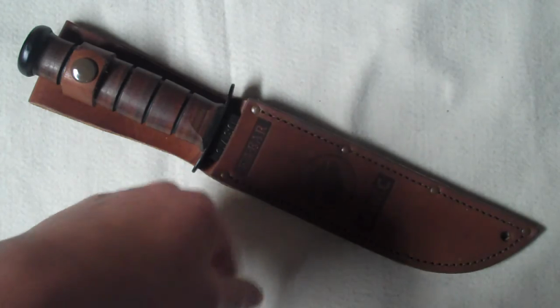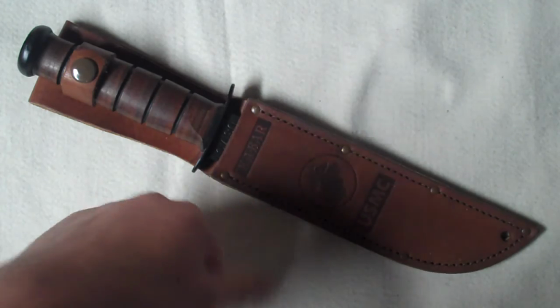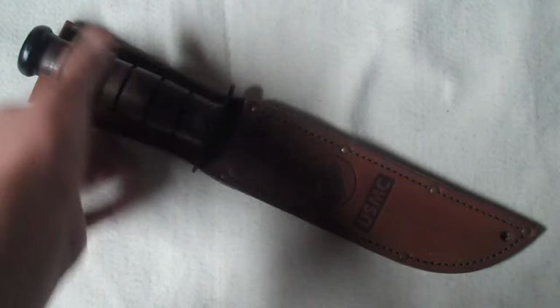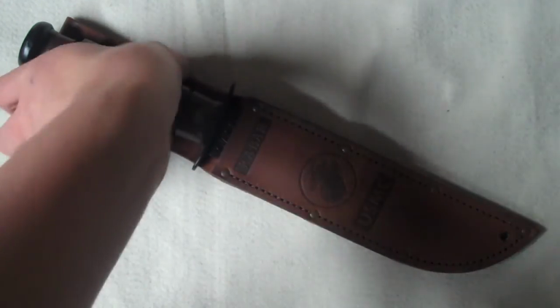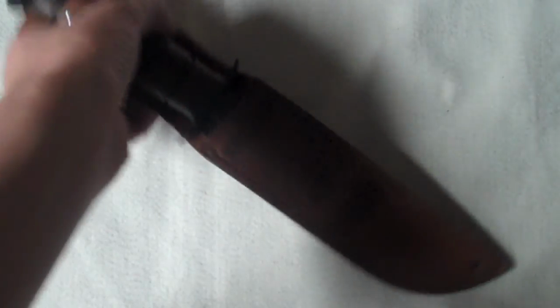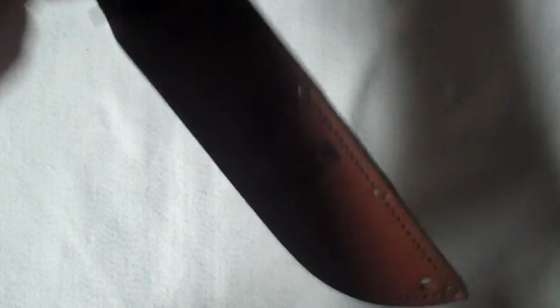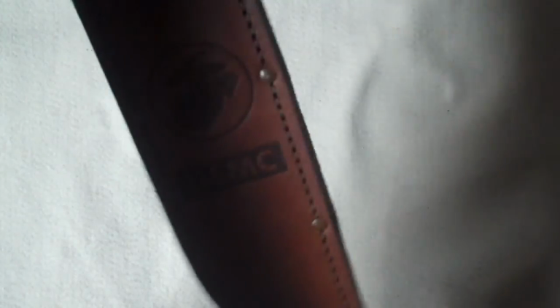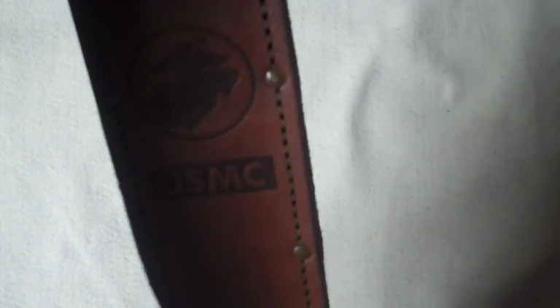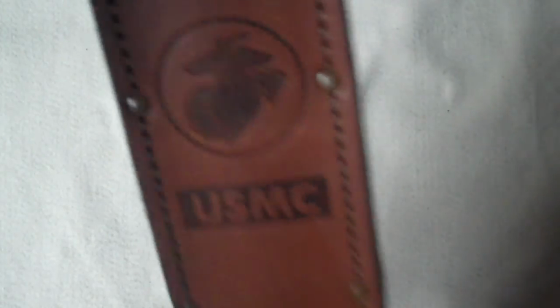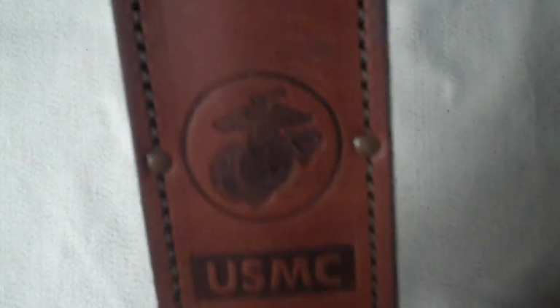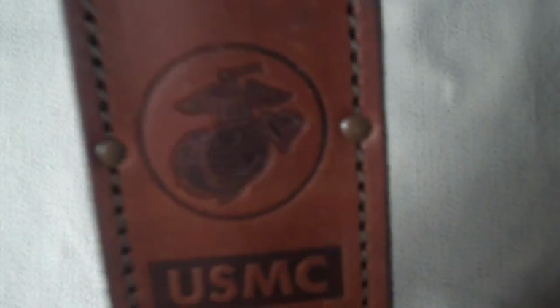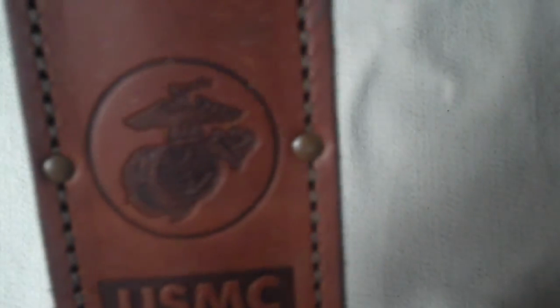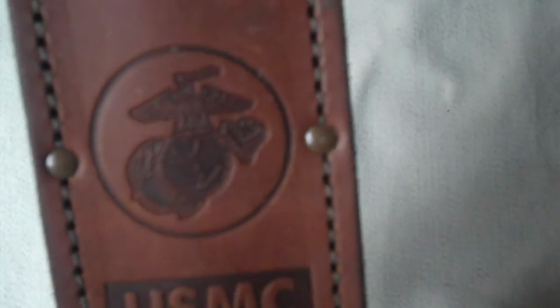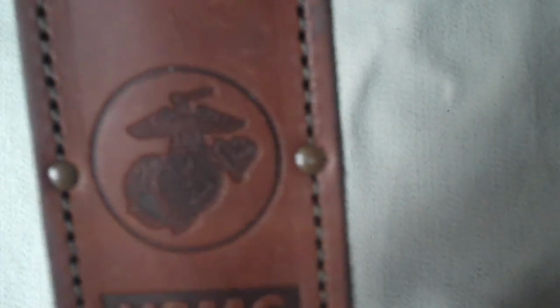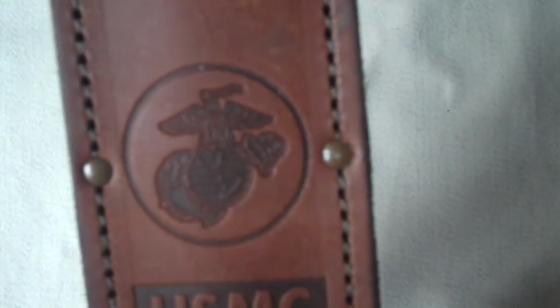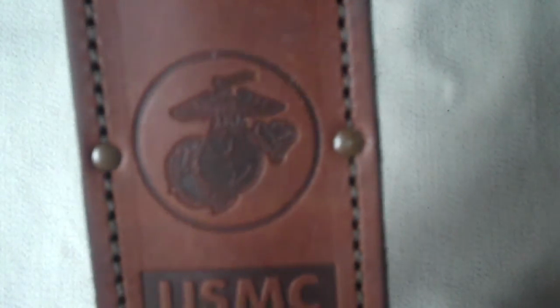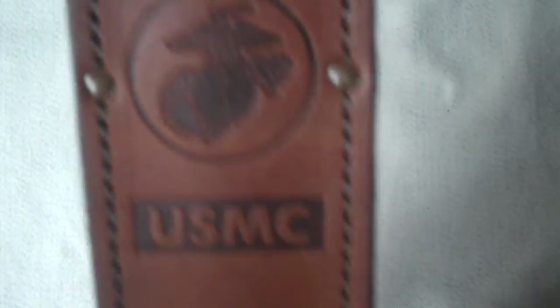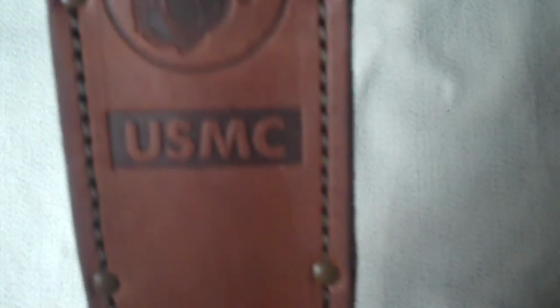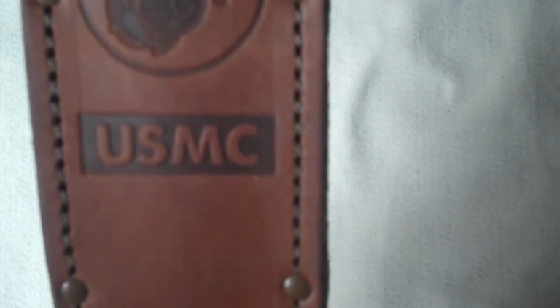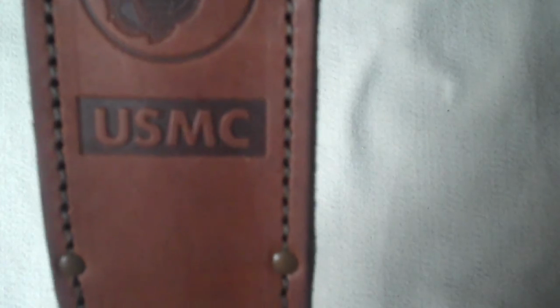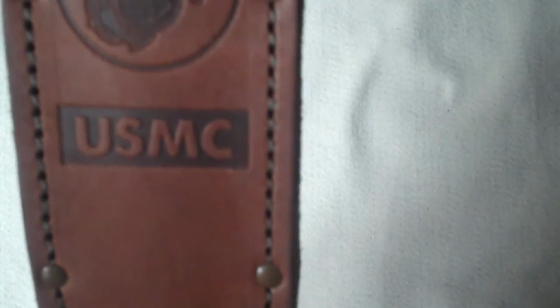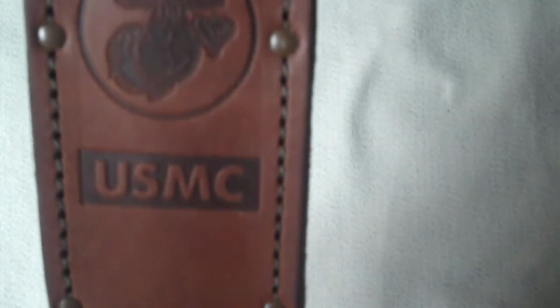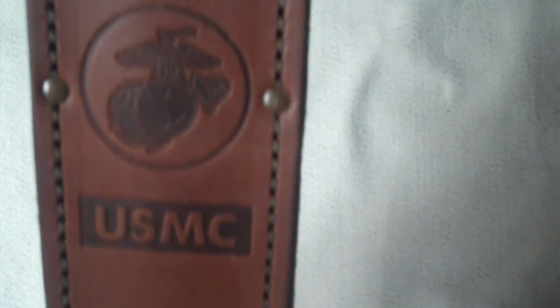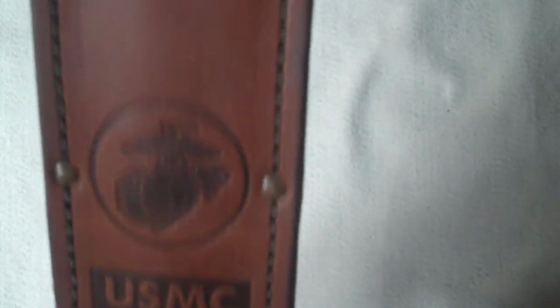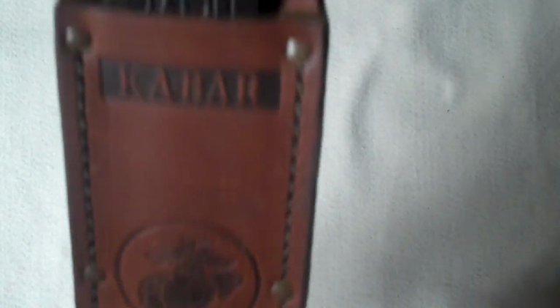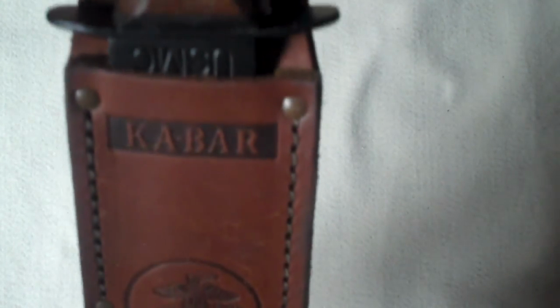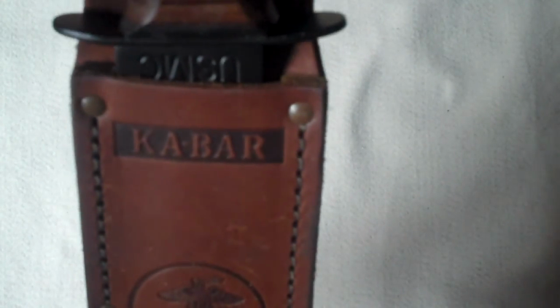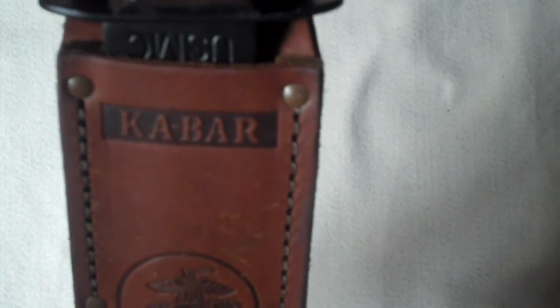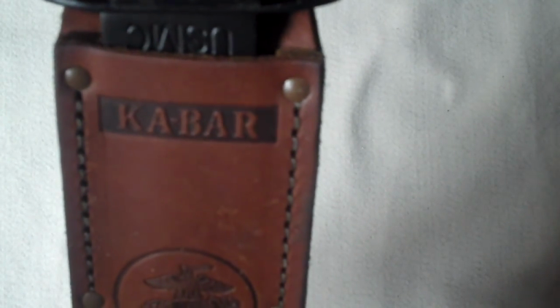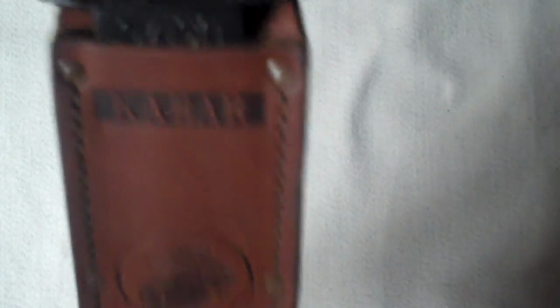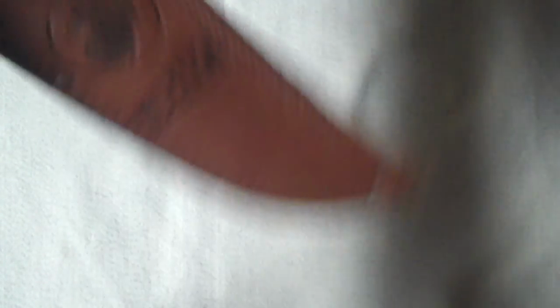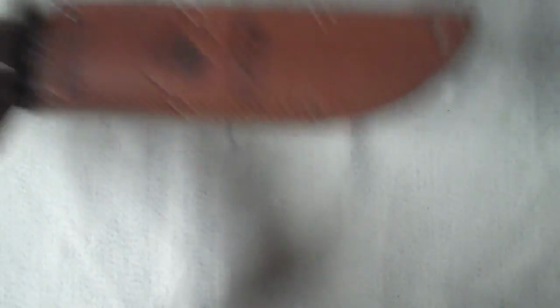It has the Eagle, Globe, and Anchor on it, and it says USMC and K-Bar on the sheath.